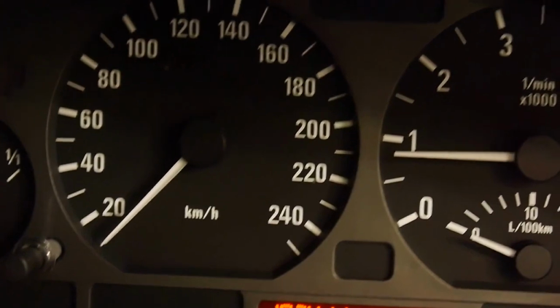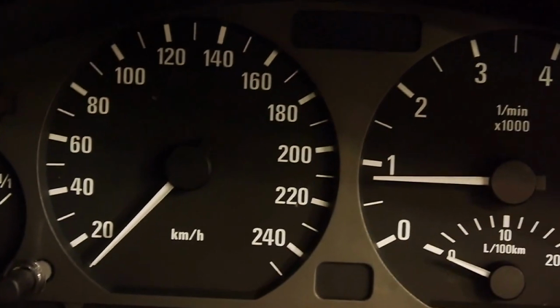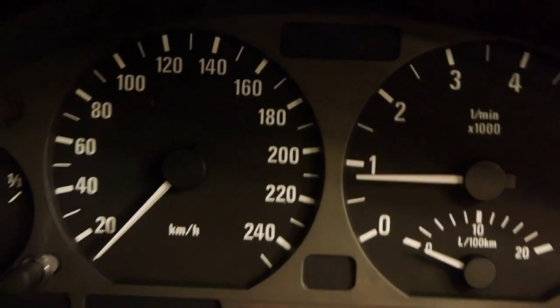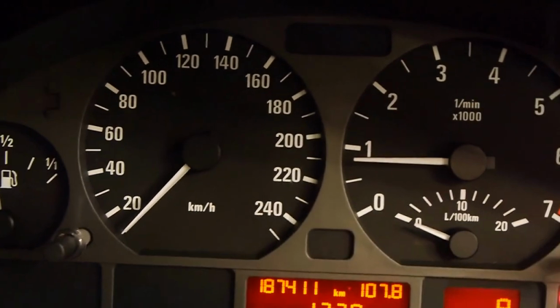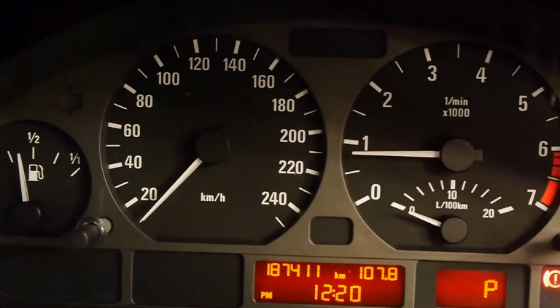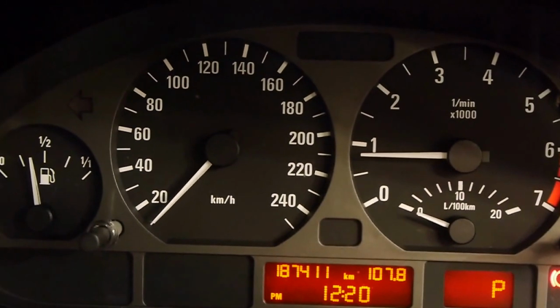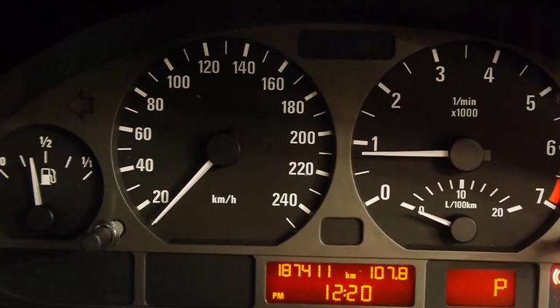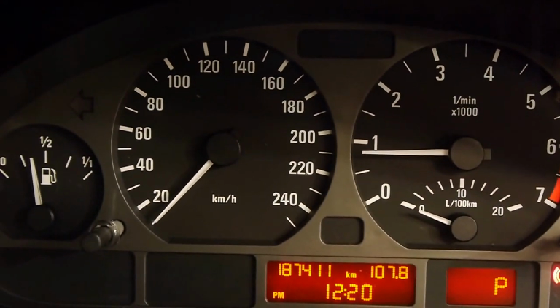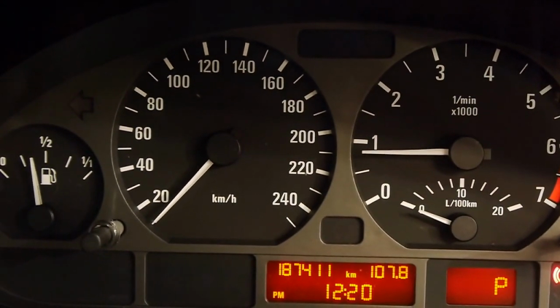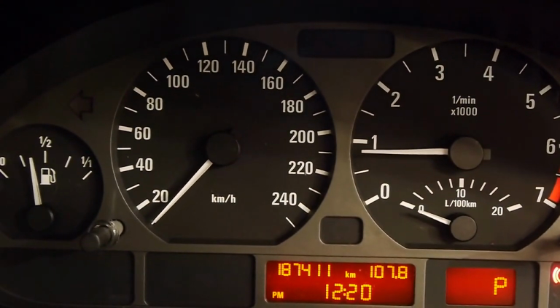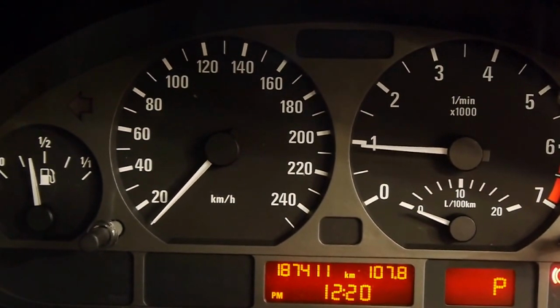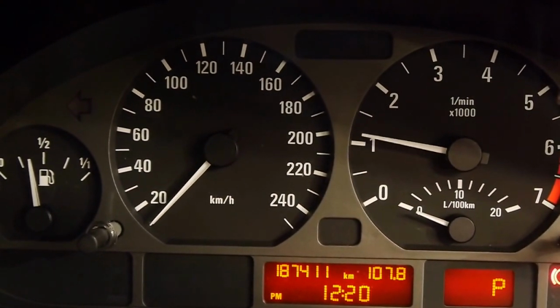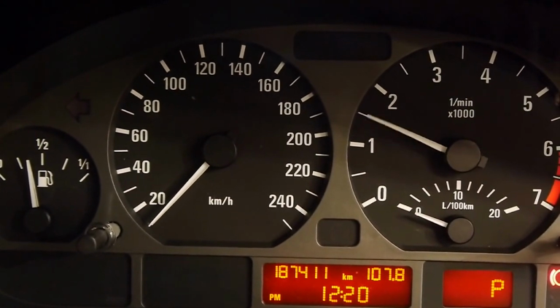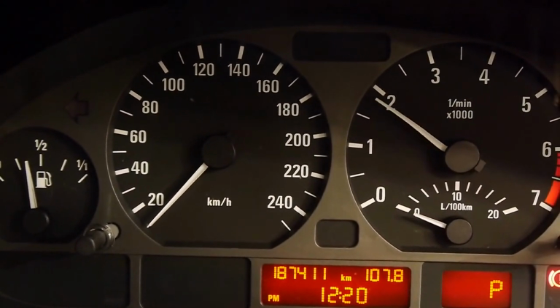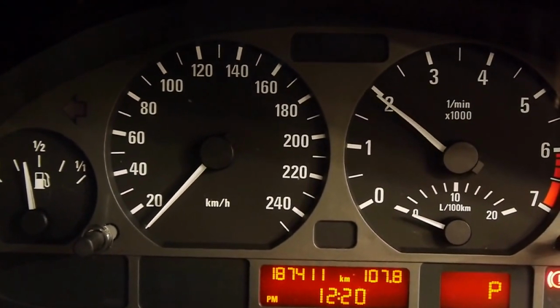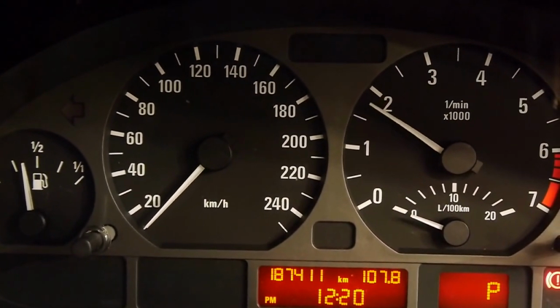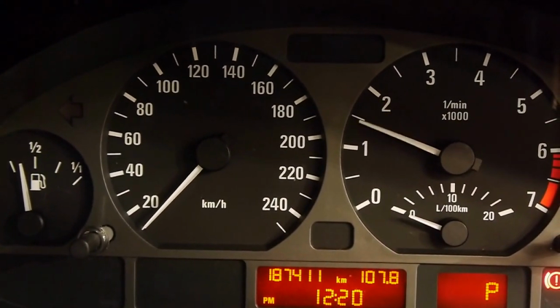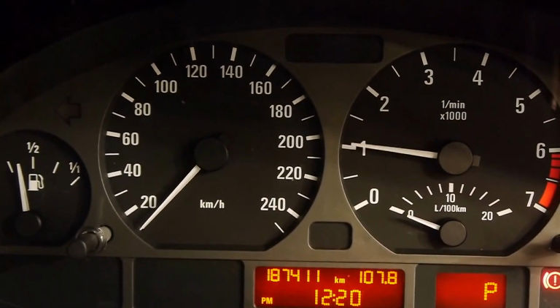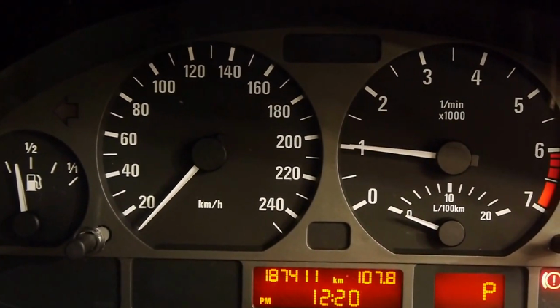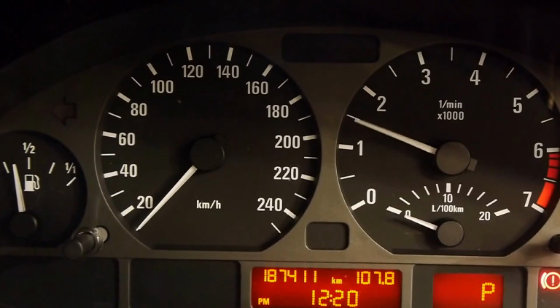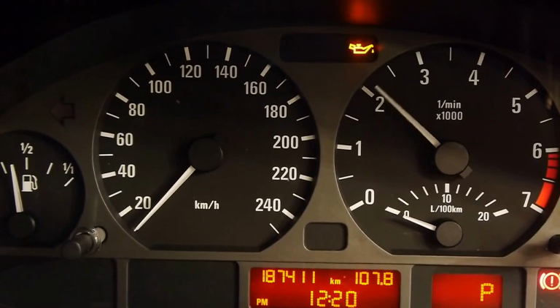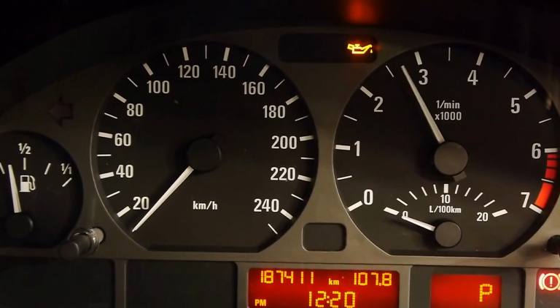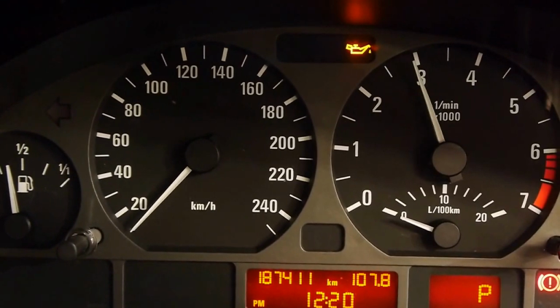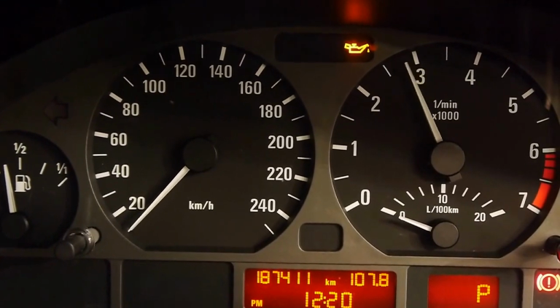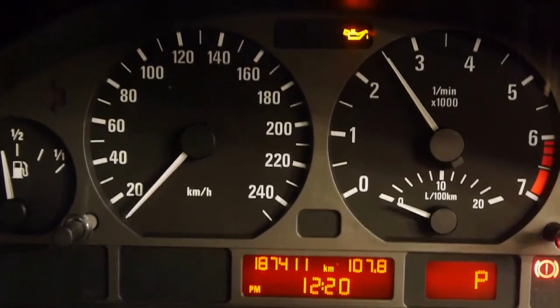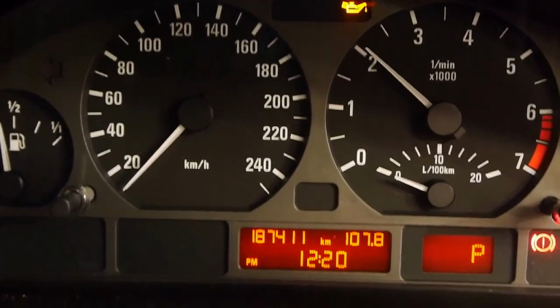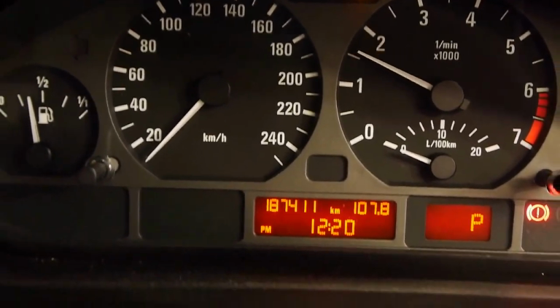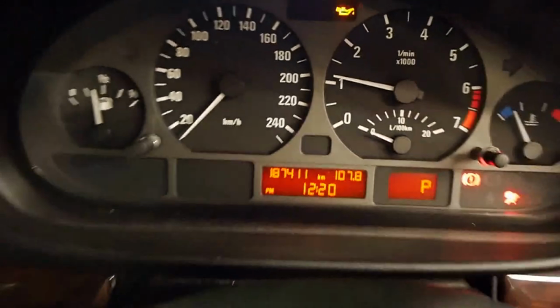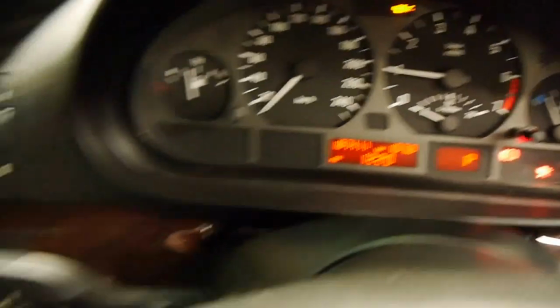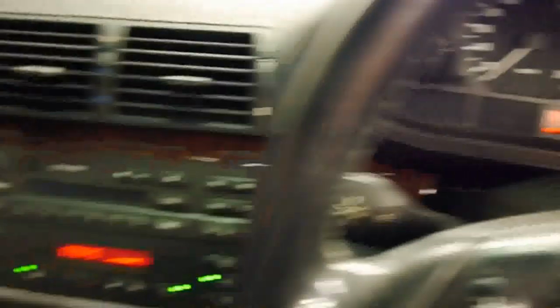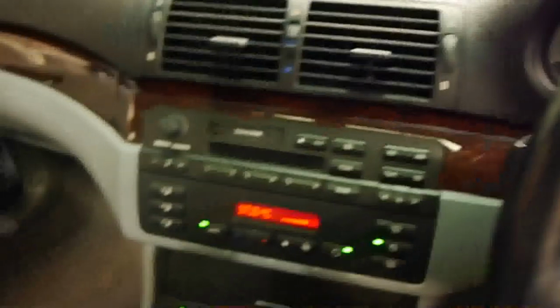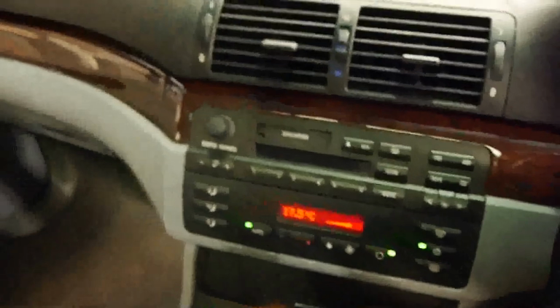We've got extensive service history with the car. You can hear that lovely little exhaust note.